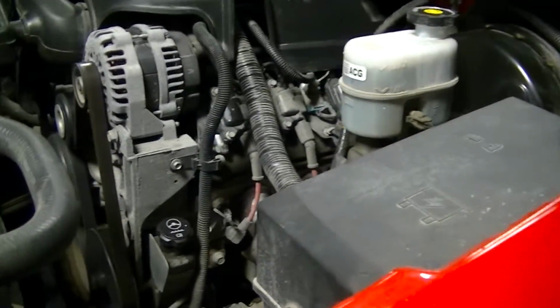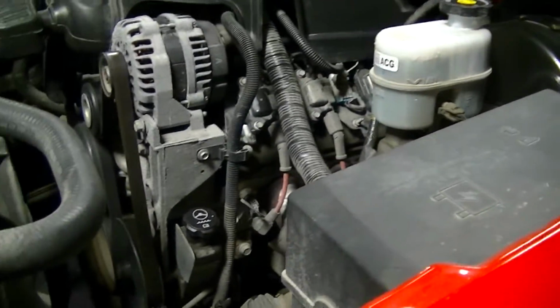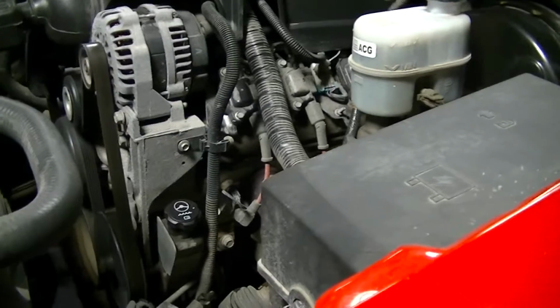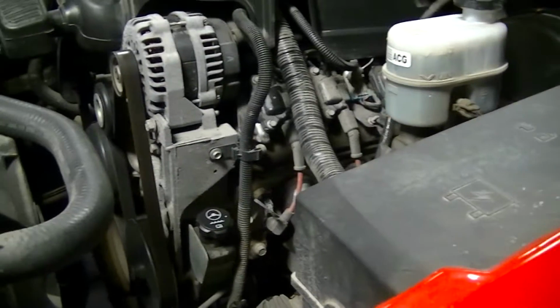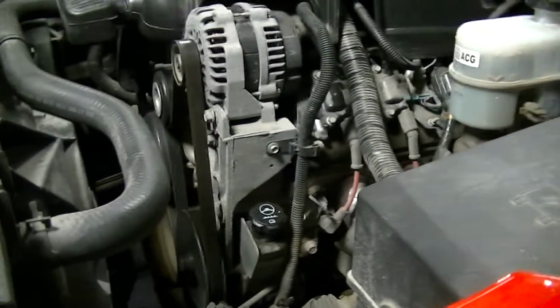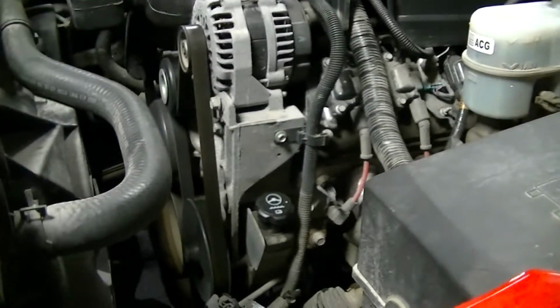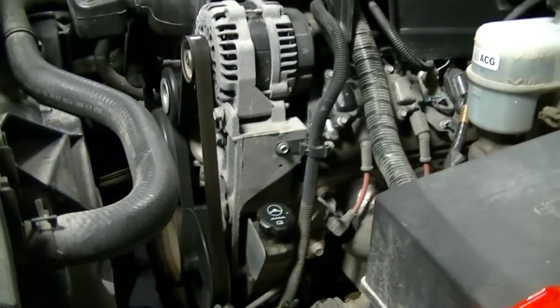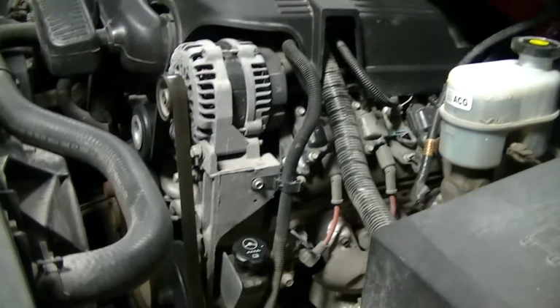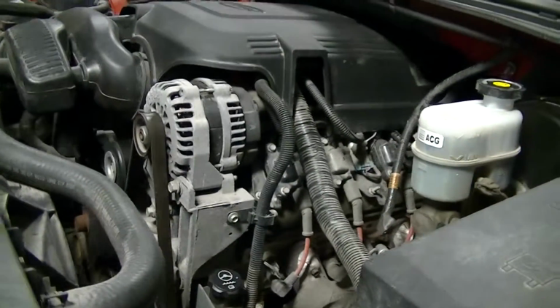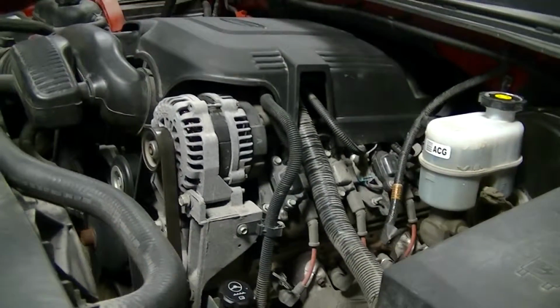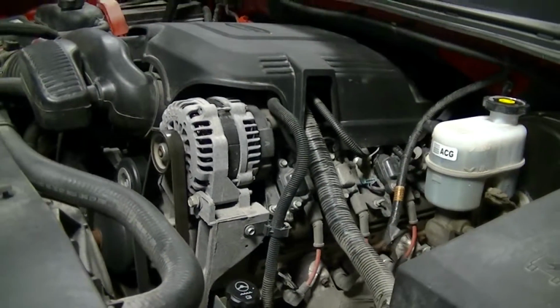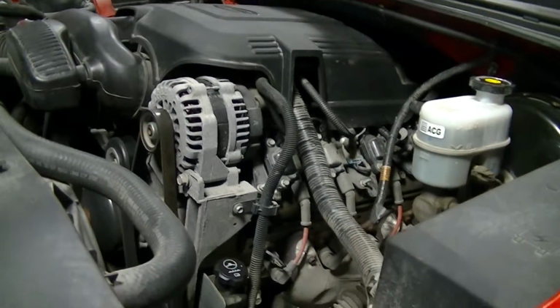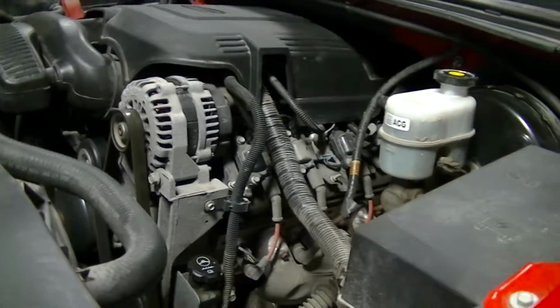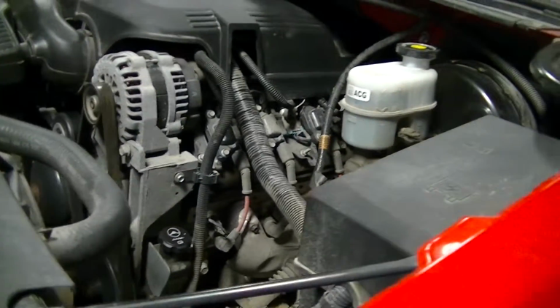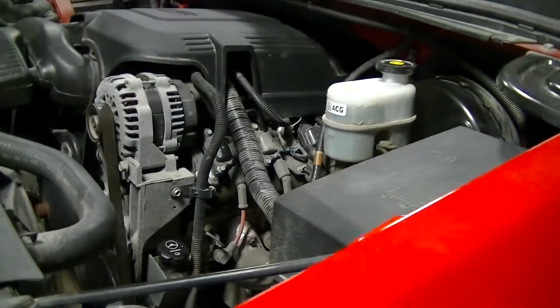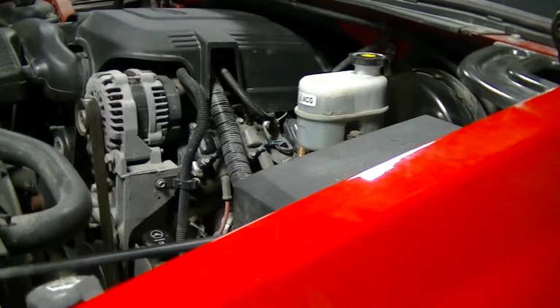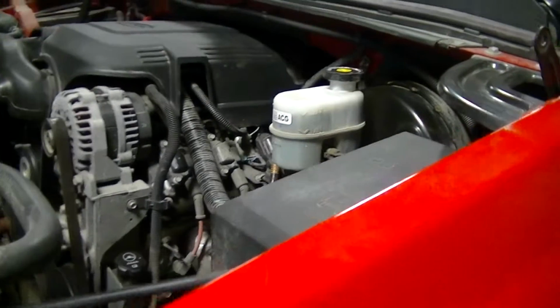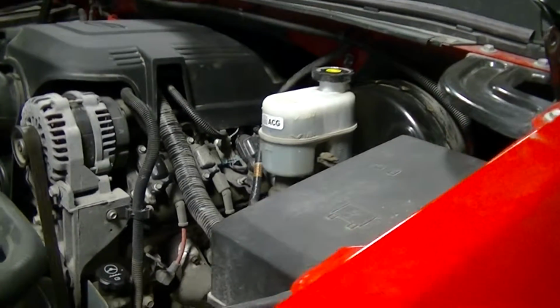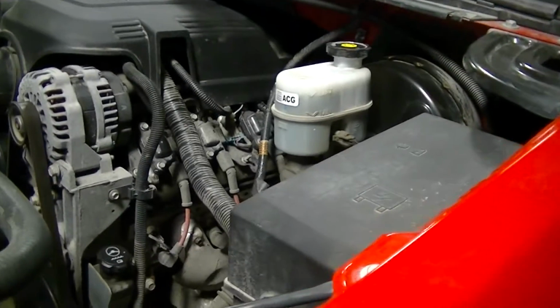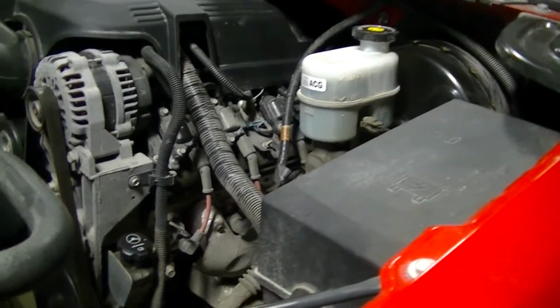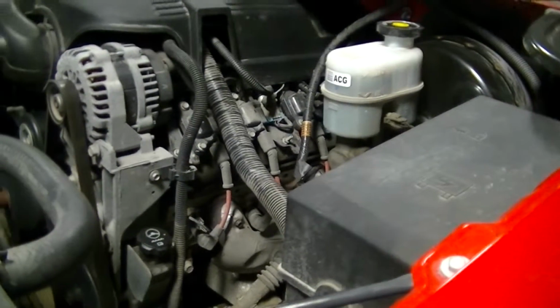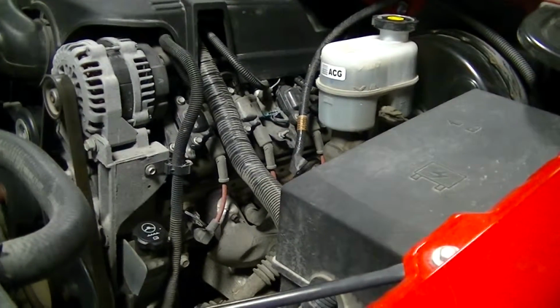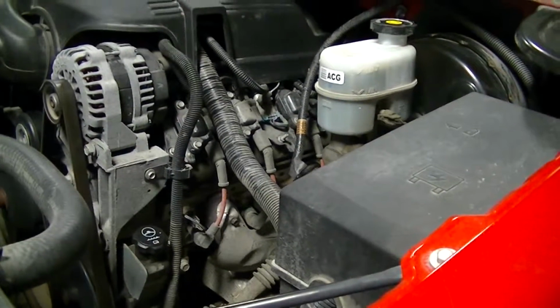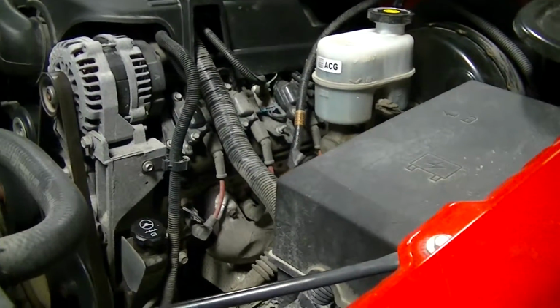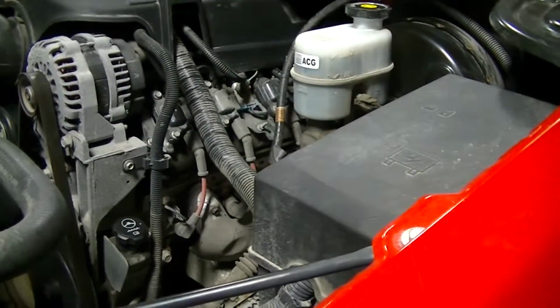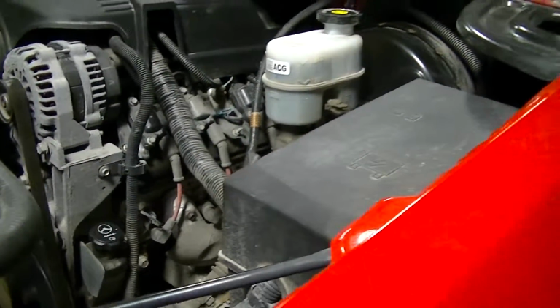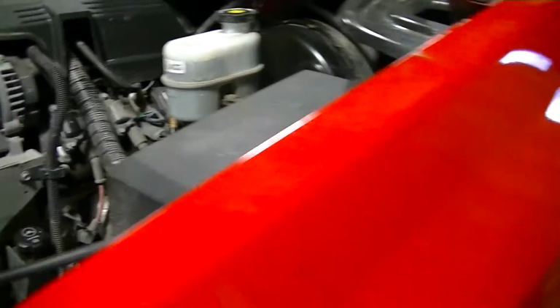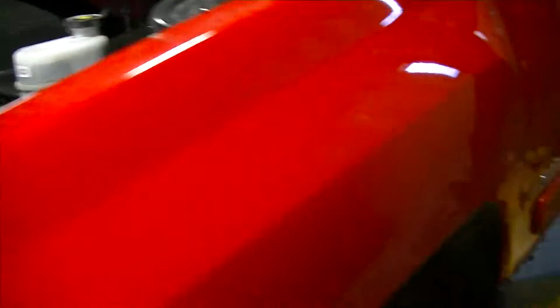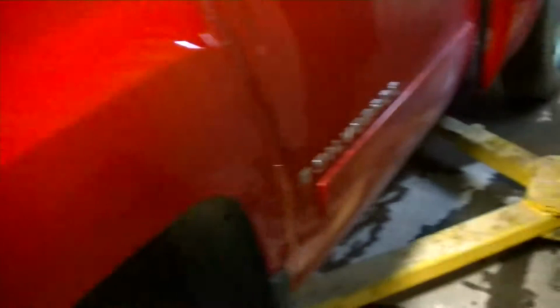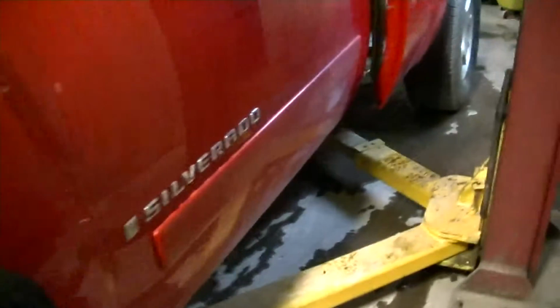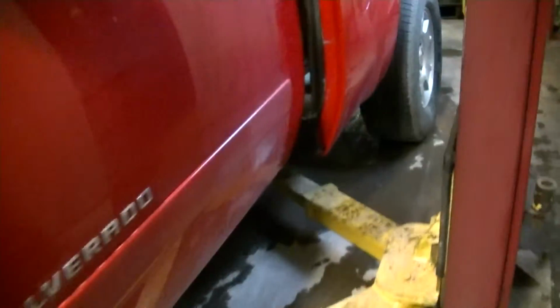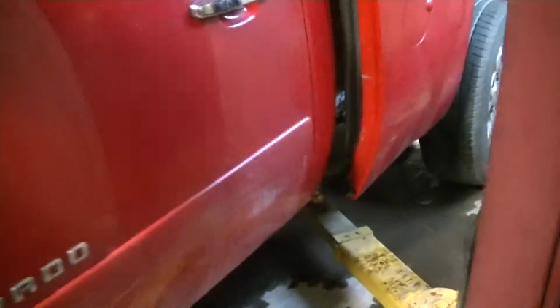So what do you do with a beautiful engine like this? You sell it. And that's what we're here today to do. We'll go in and look at the vitals and stuff, but these things have over 300 horsepower. They run forever. Let's take a look.